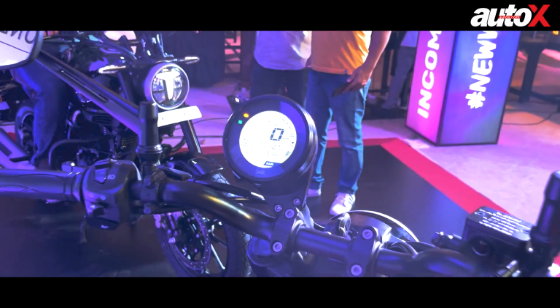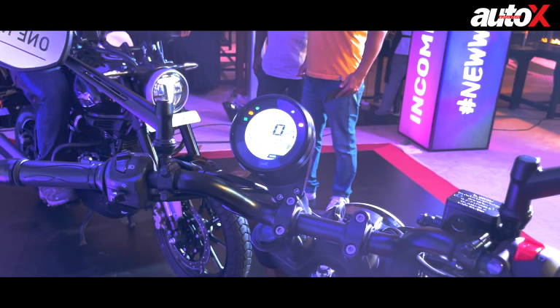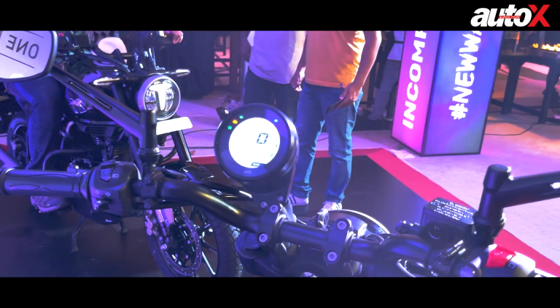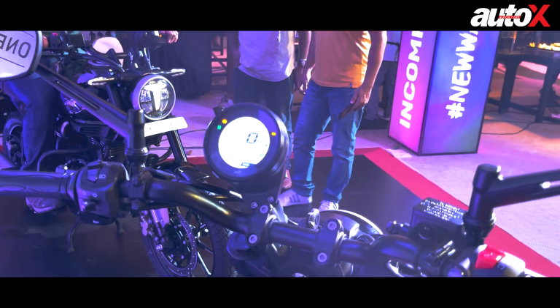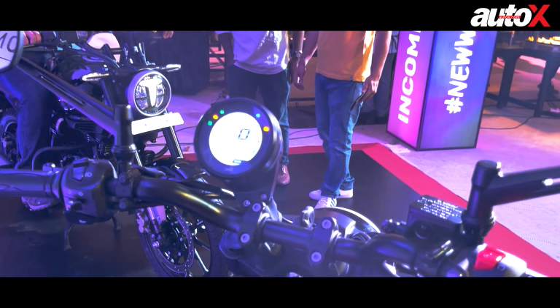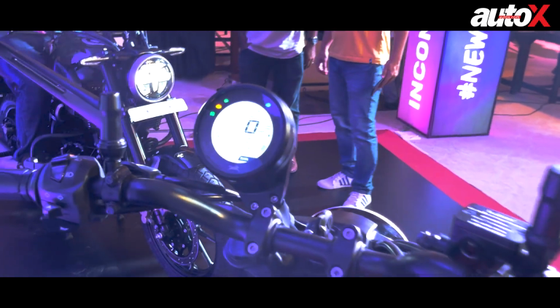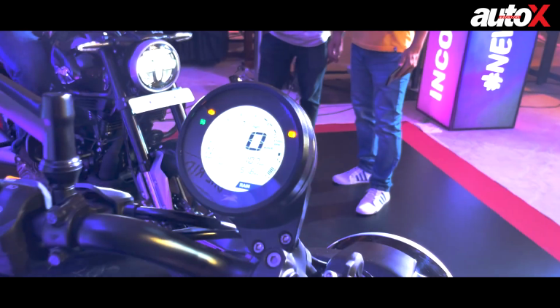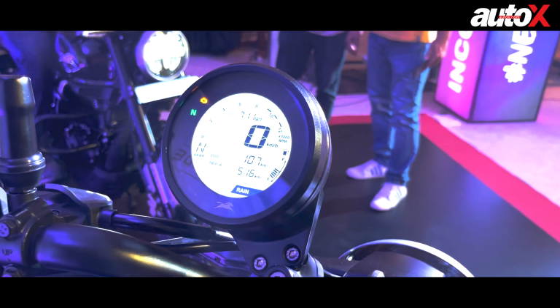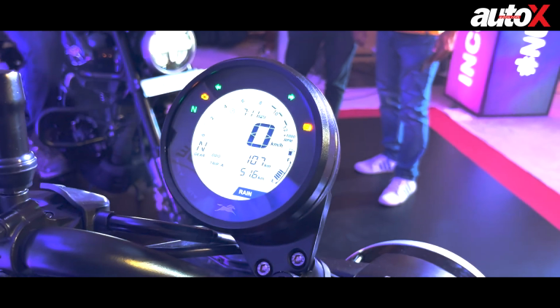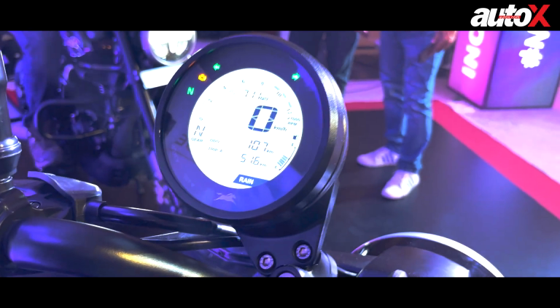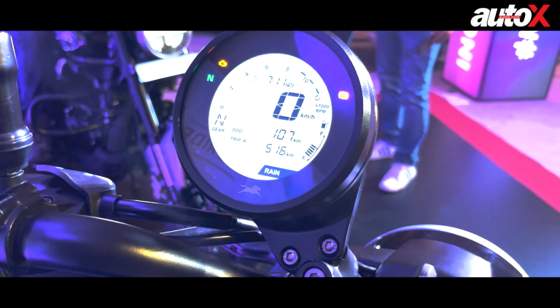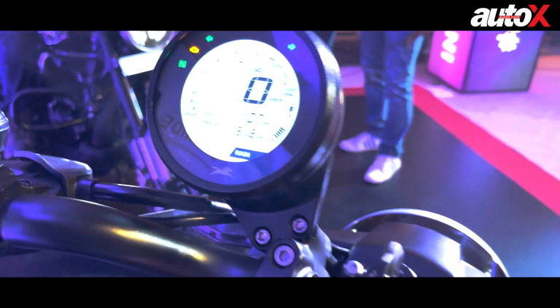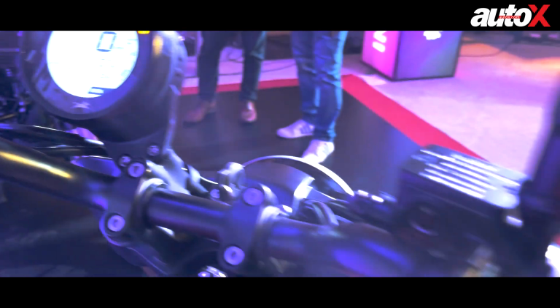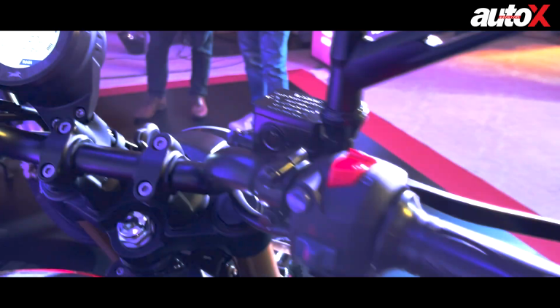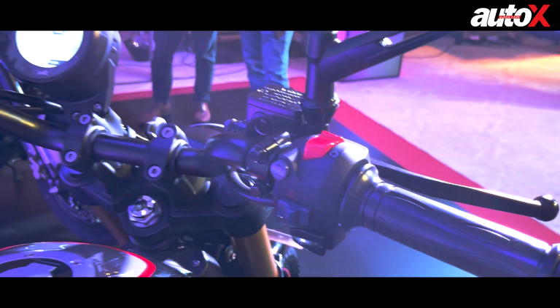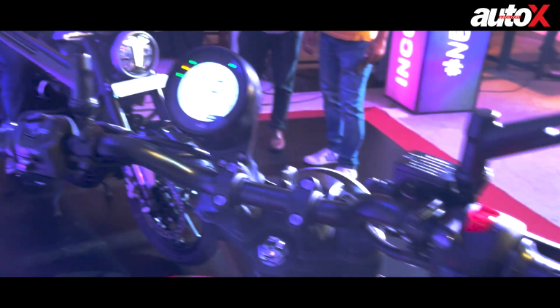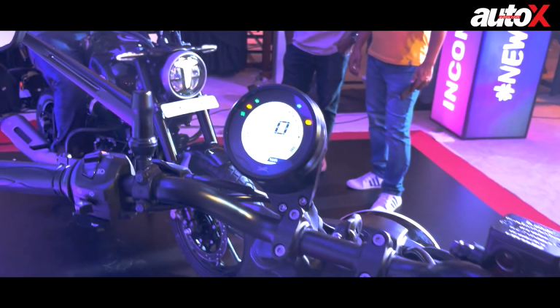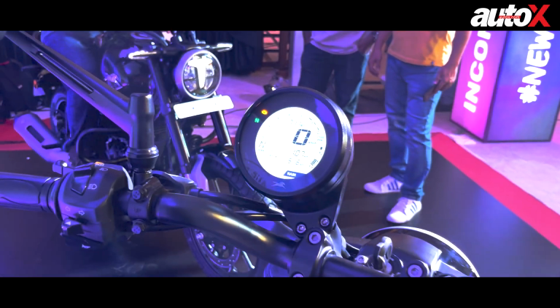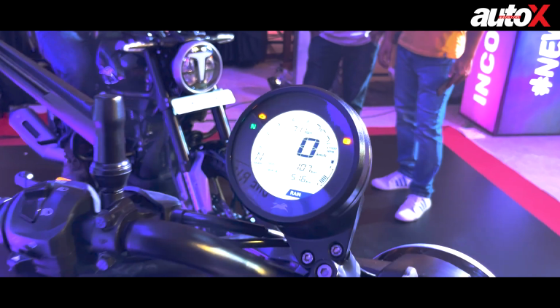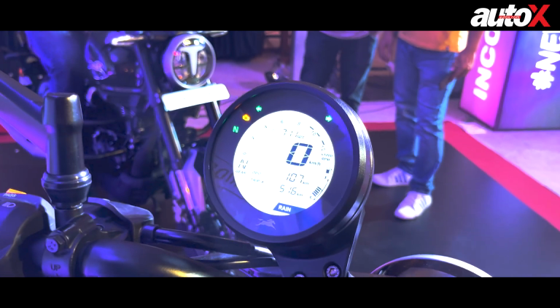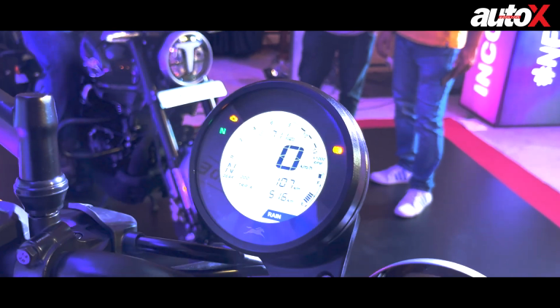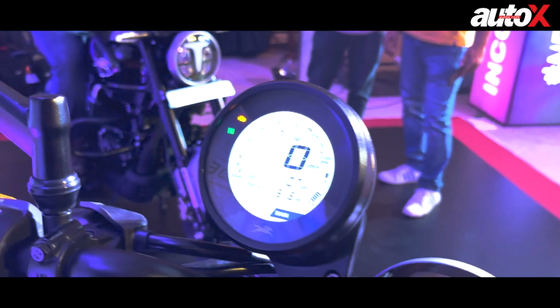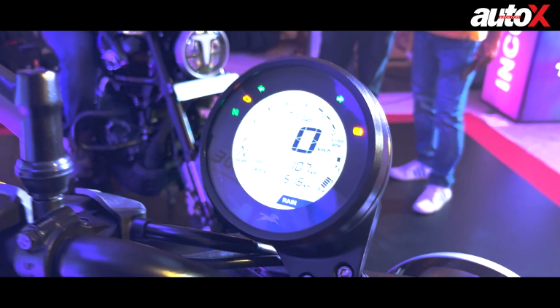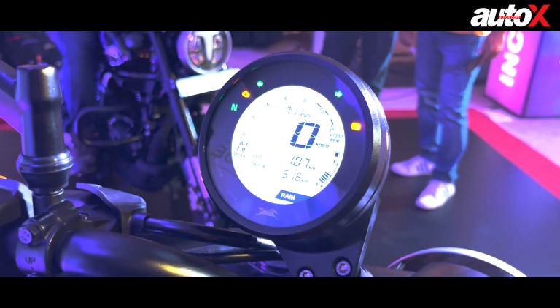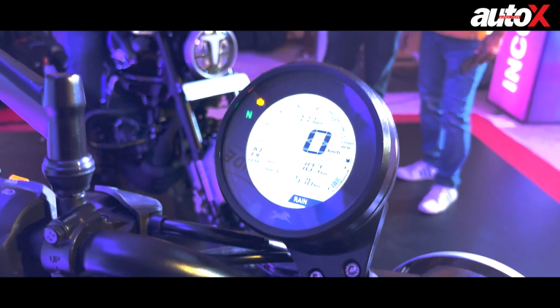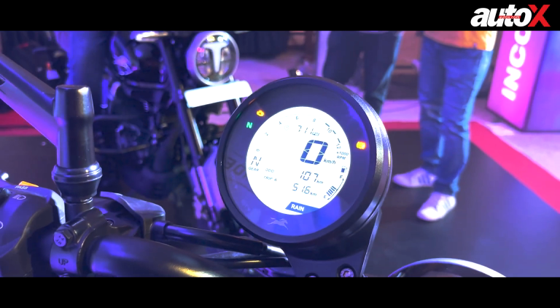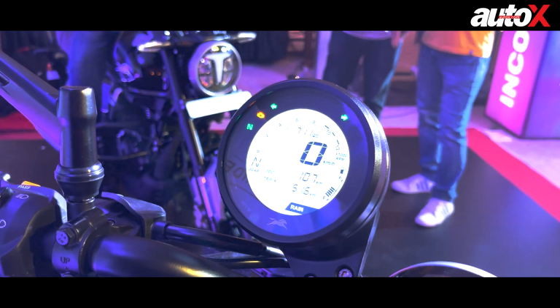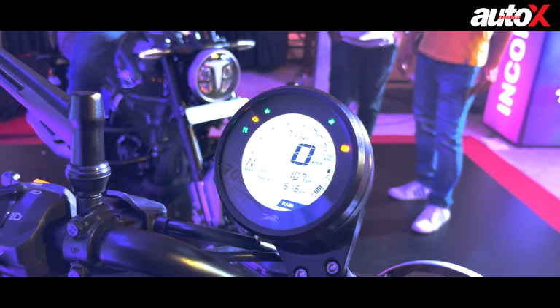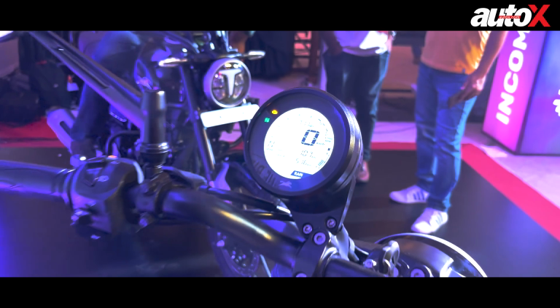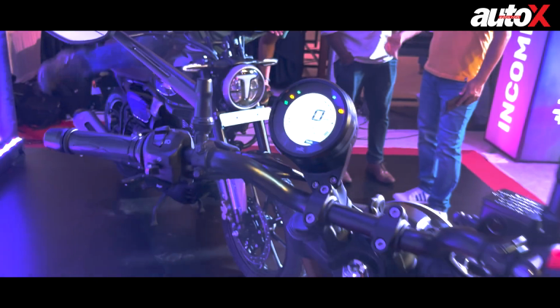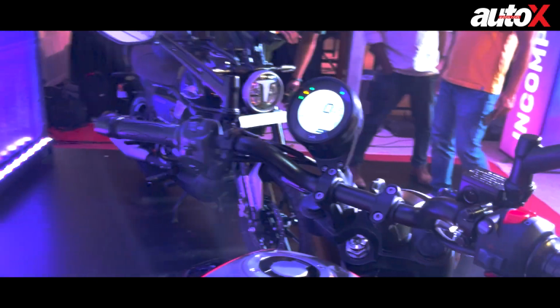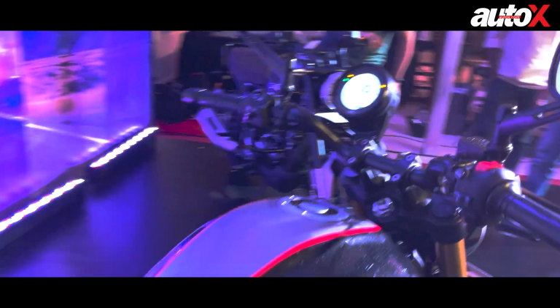What you have here is a very cool looking single-pod offset instrument cluster. It packs a lot of features and comes with two modes for ABS — urban and rain. It also packs a lot more information, which we'll discuss in detail once we get to ride the motorcycle.